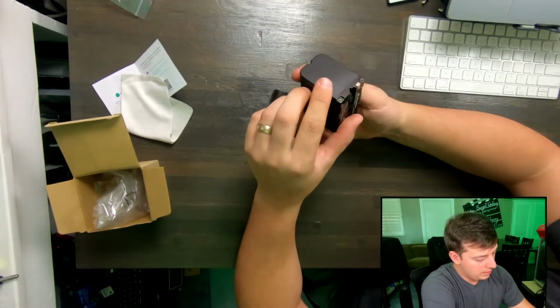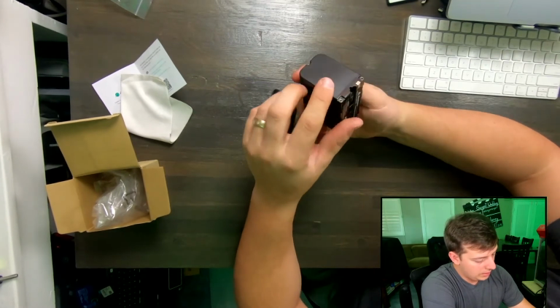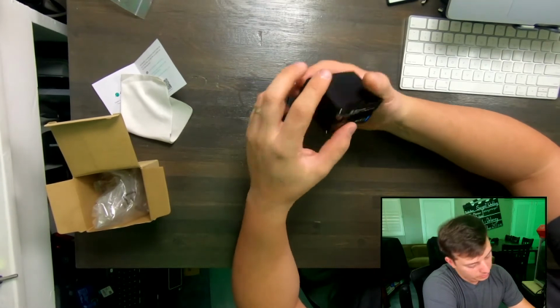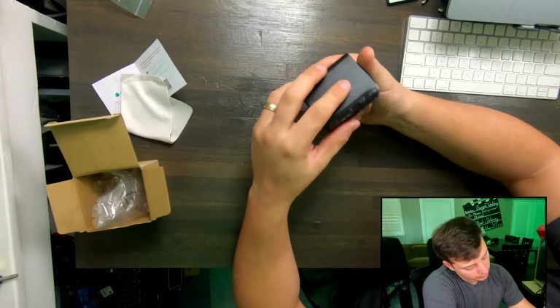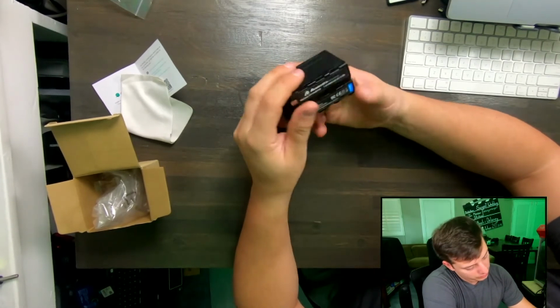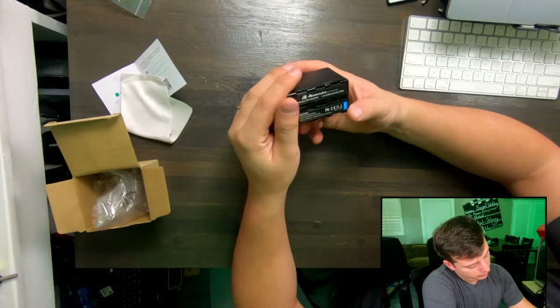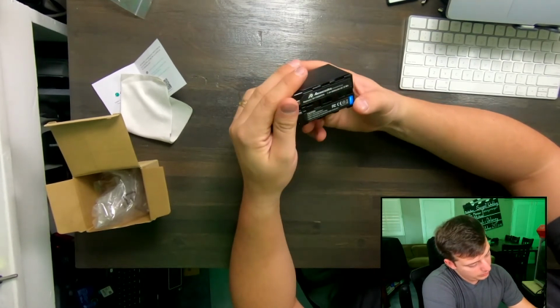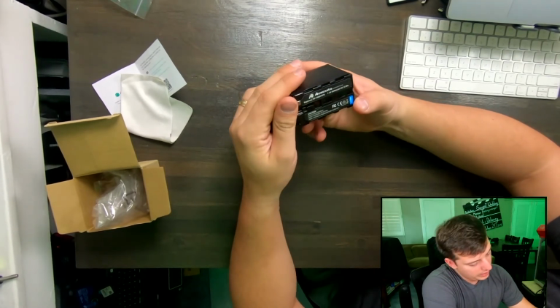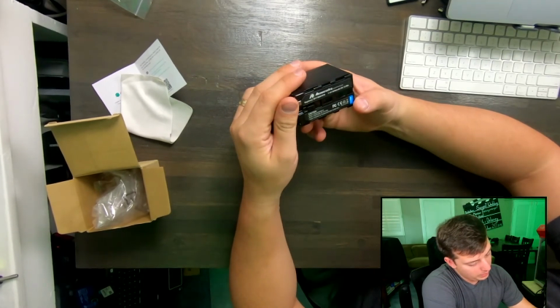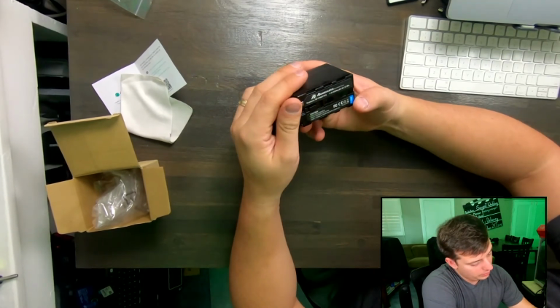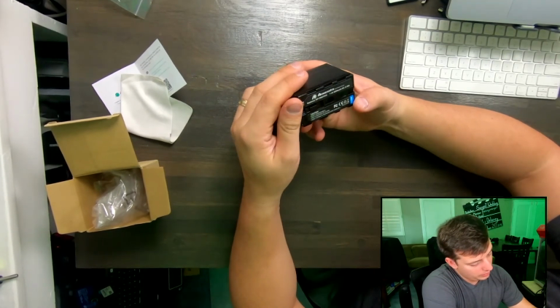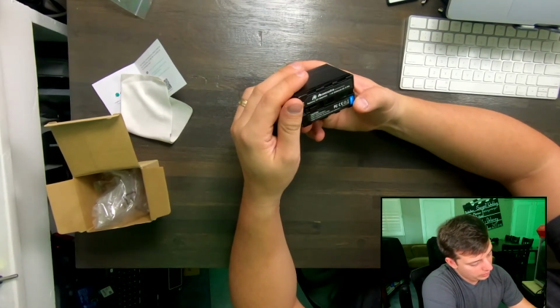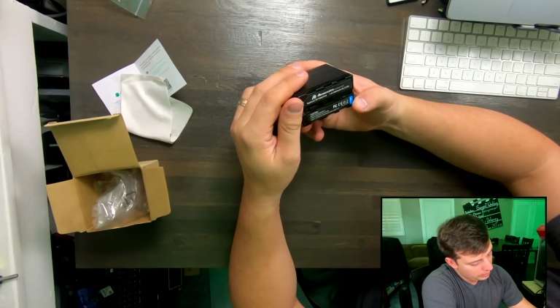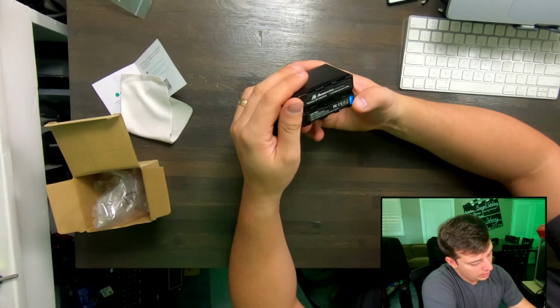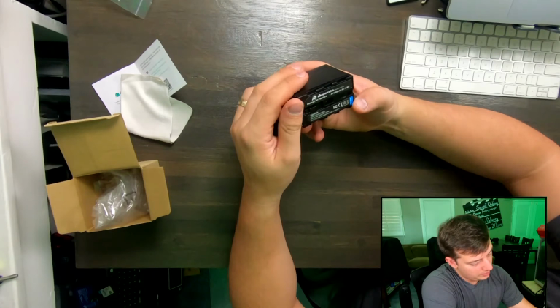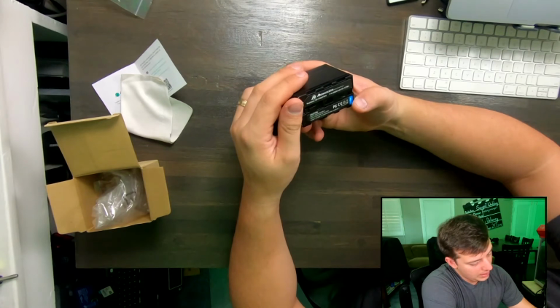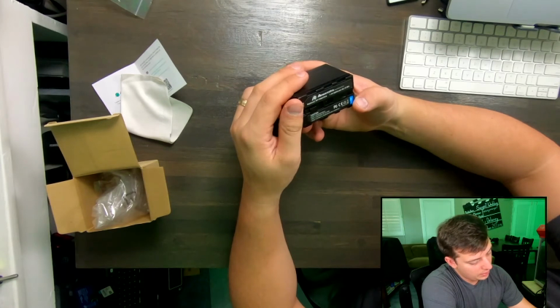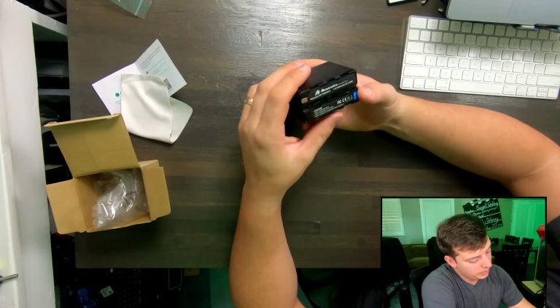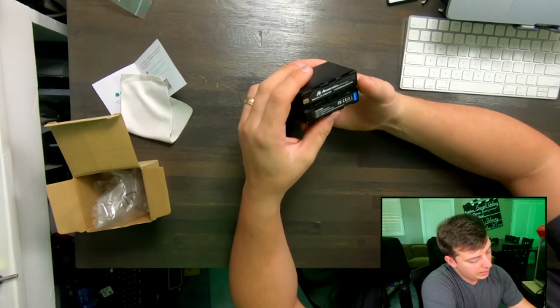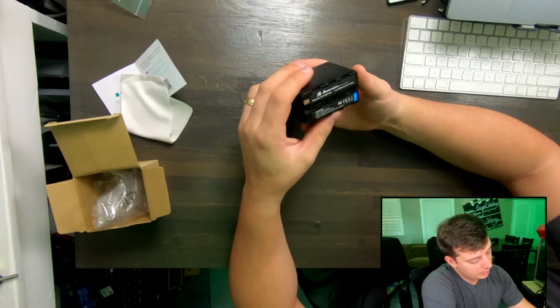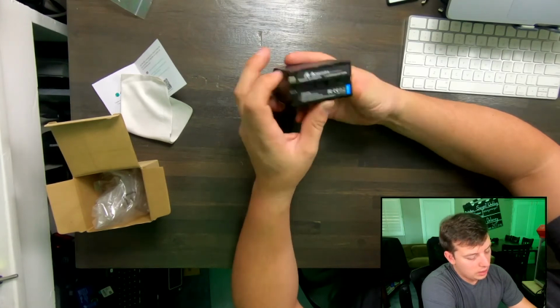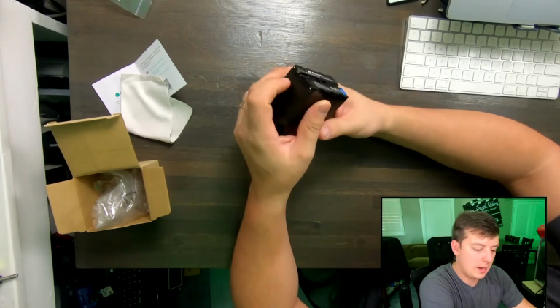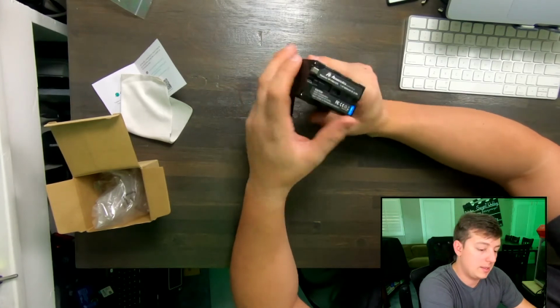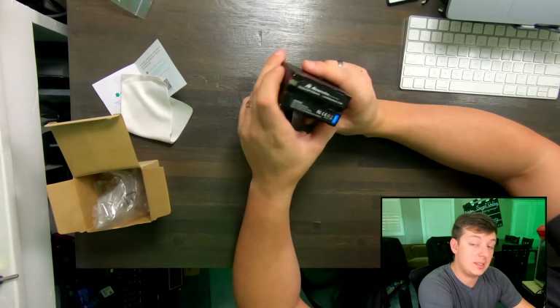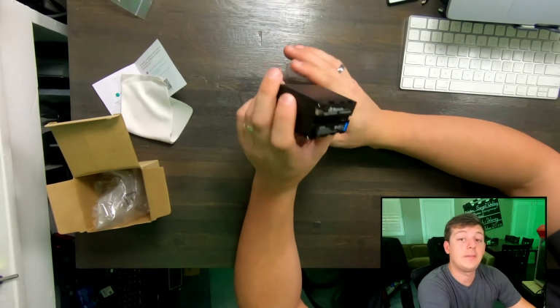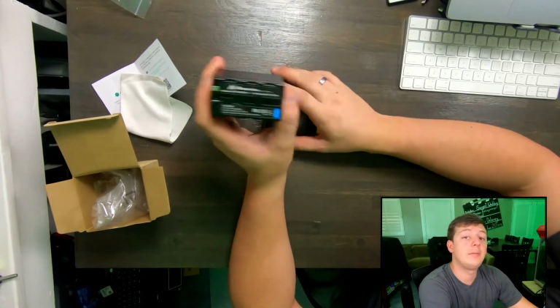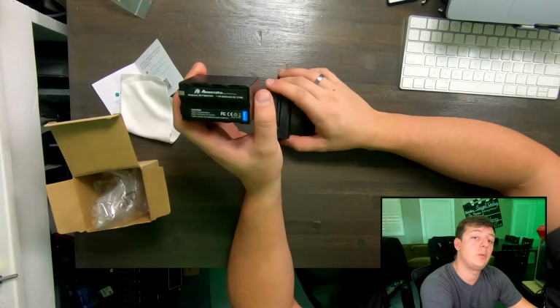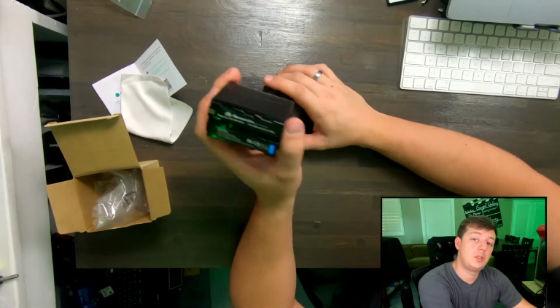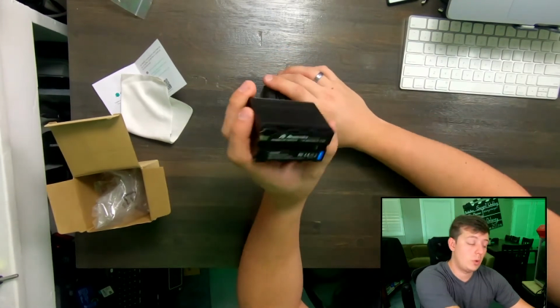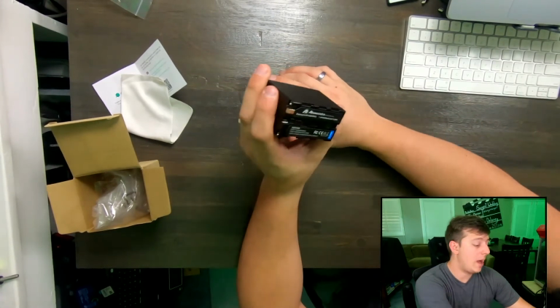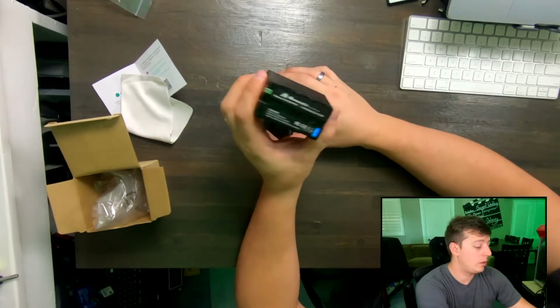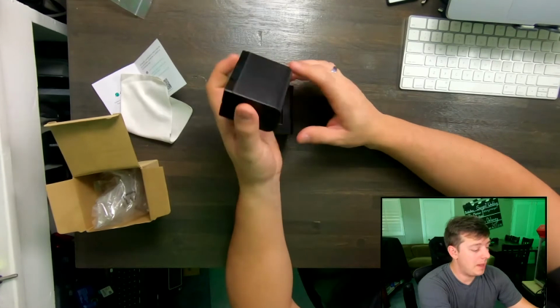It looks like a pretty well-made battery on the outside. The ports look normal. The branding and labeling looks good. It's an 8800 milliamp battery and a 65.12 watt-hour battery.